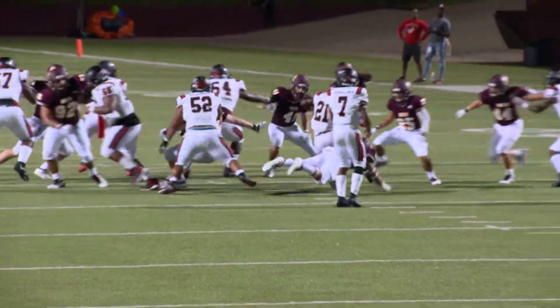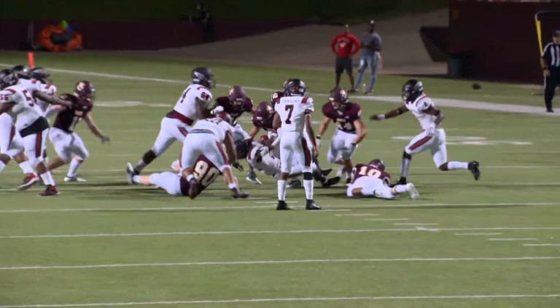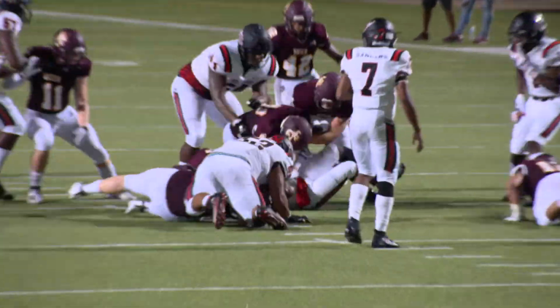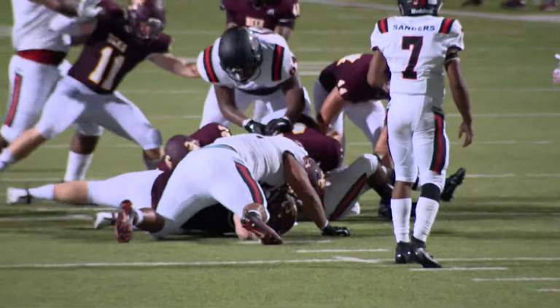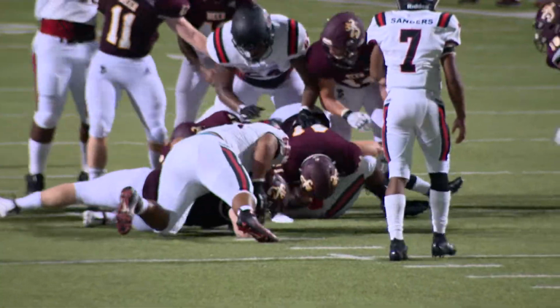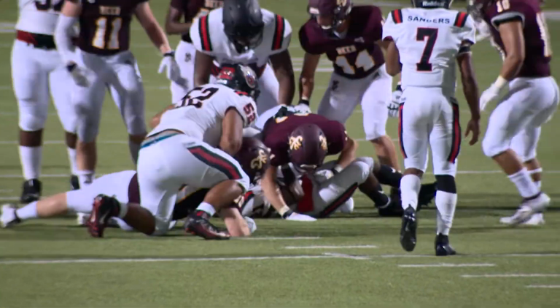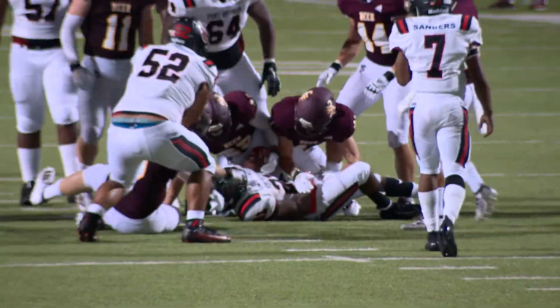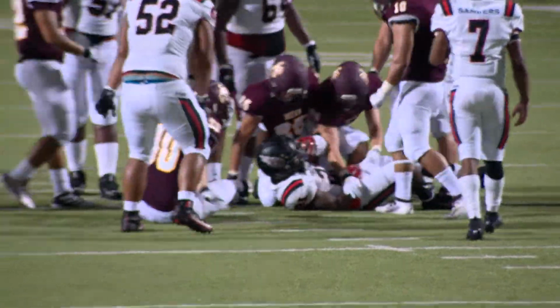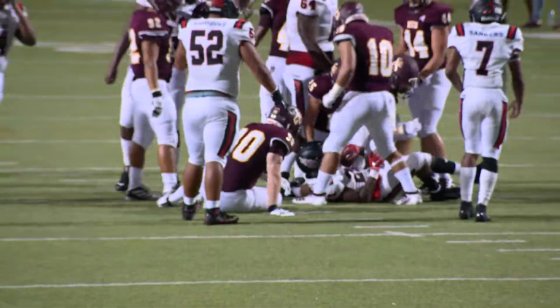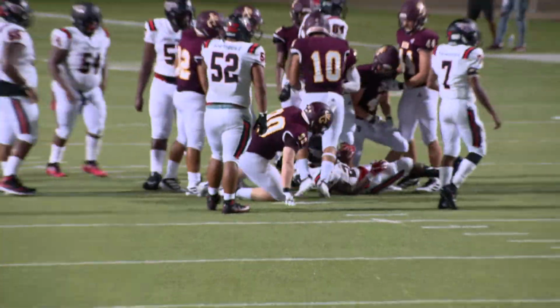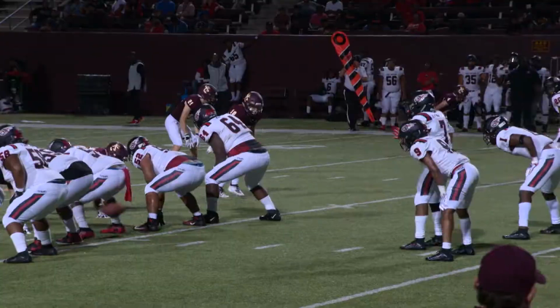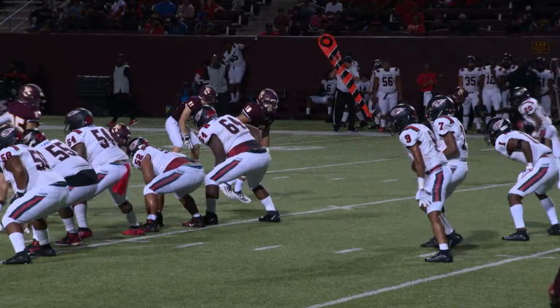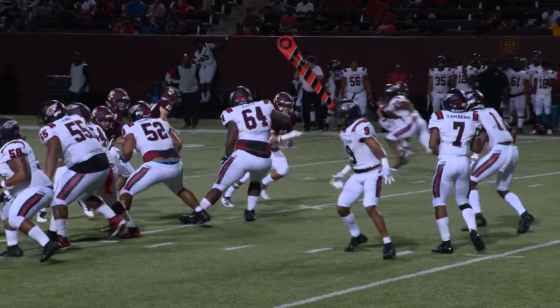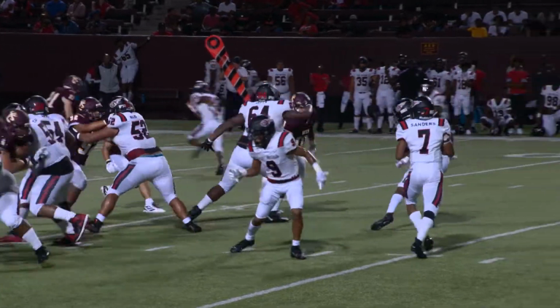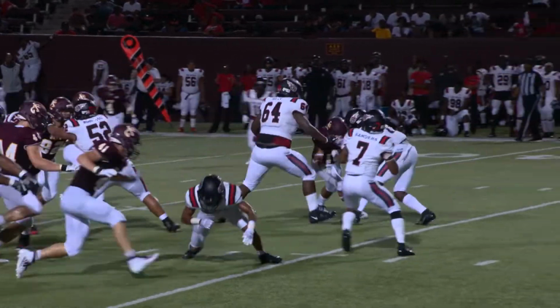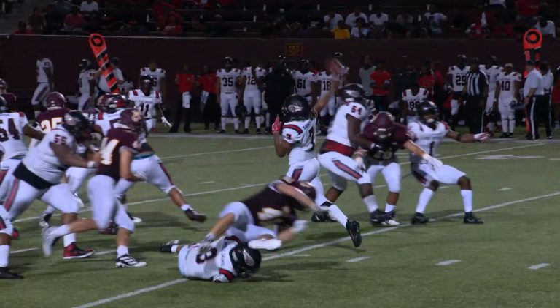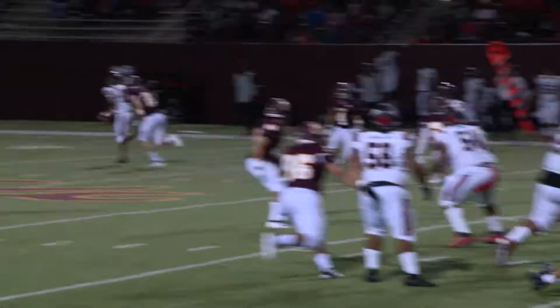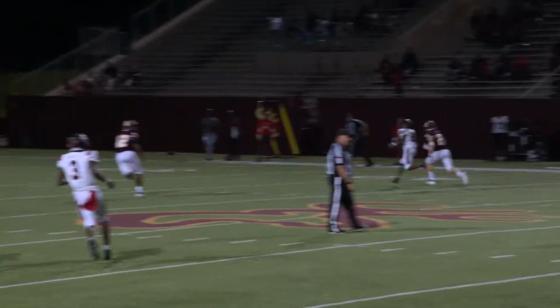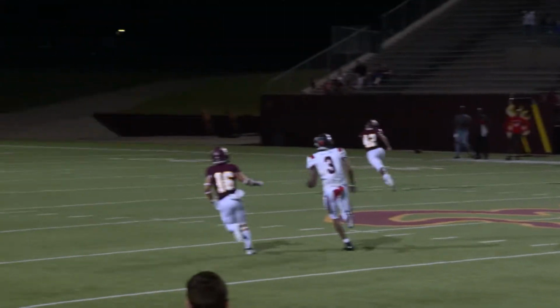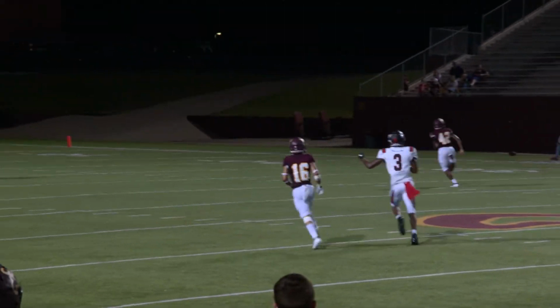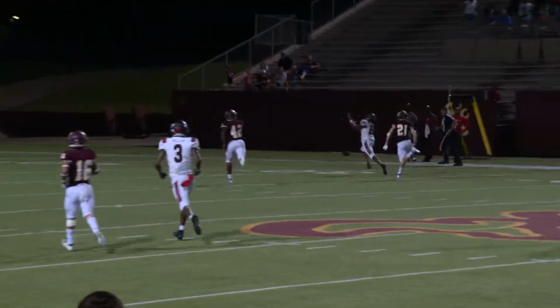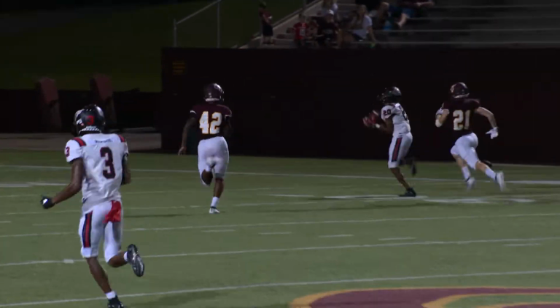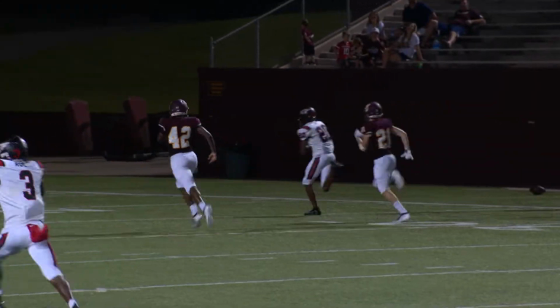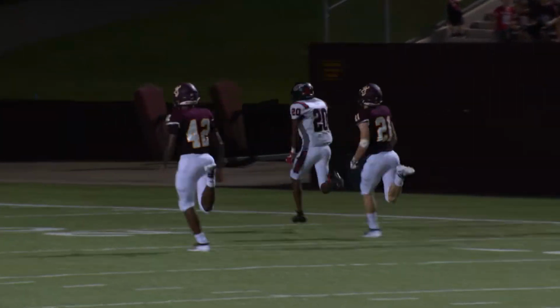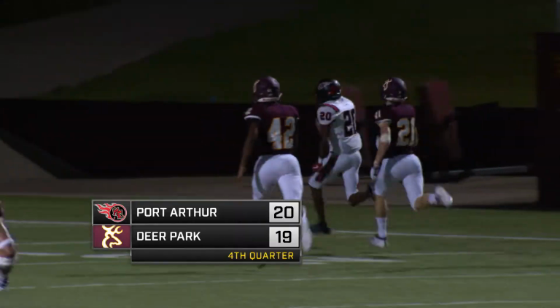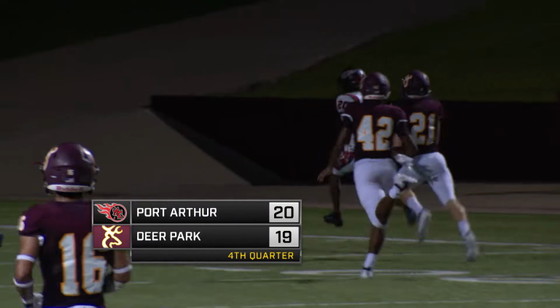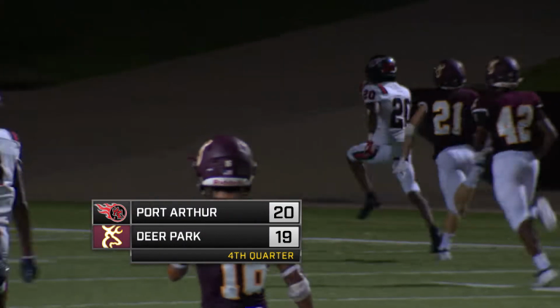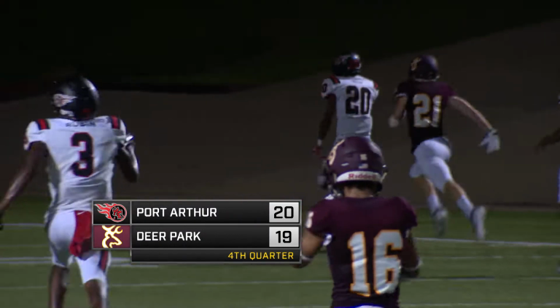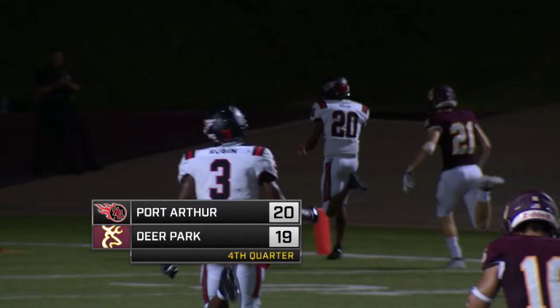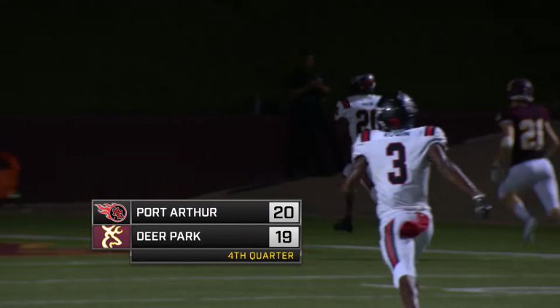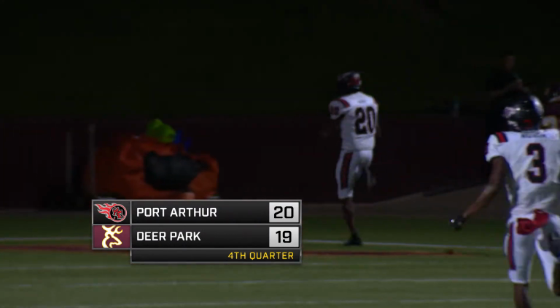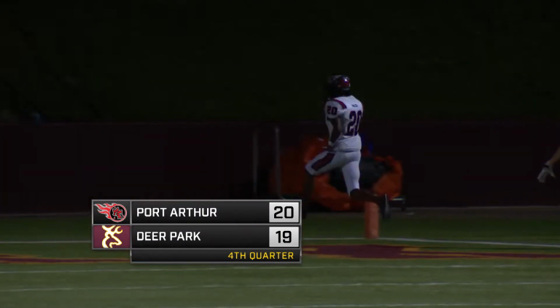They go back on the ground to Cheney — big shot, though. Sanders airs it out deep, has a man — caught in stride. 20, 15, 10, 5 — touchdown.